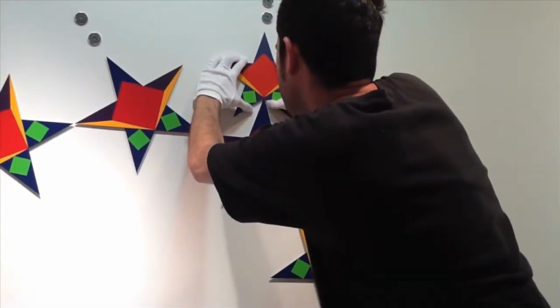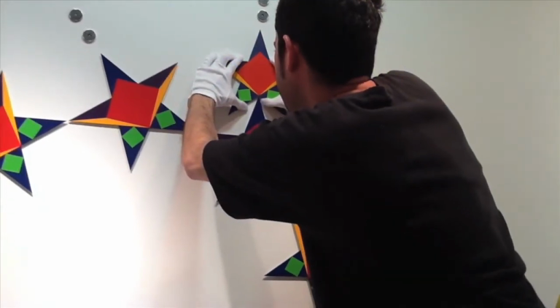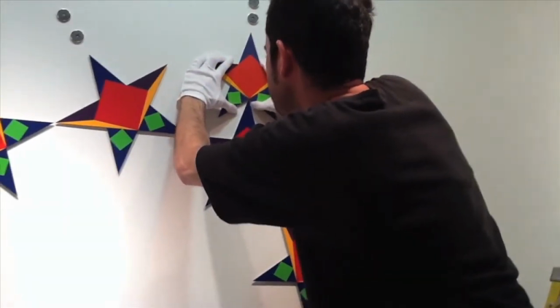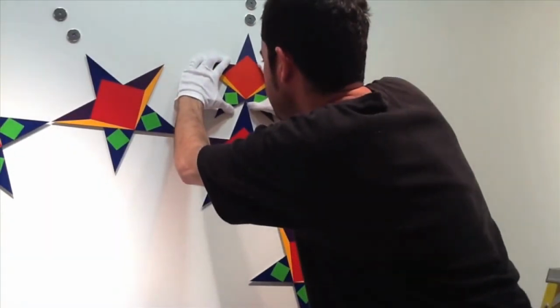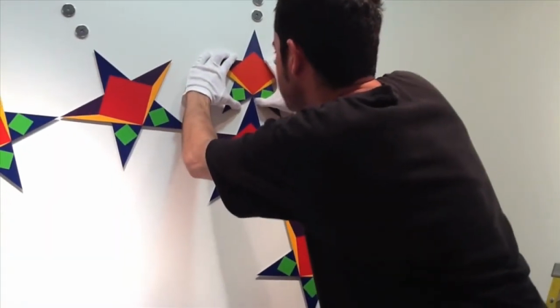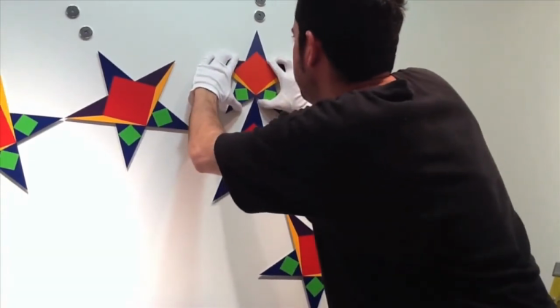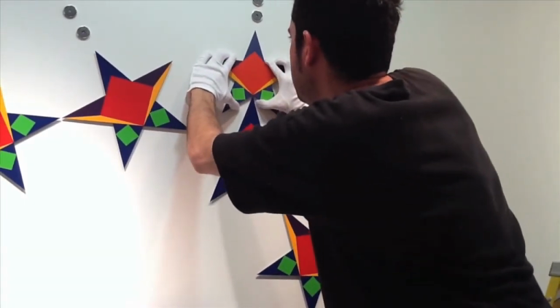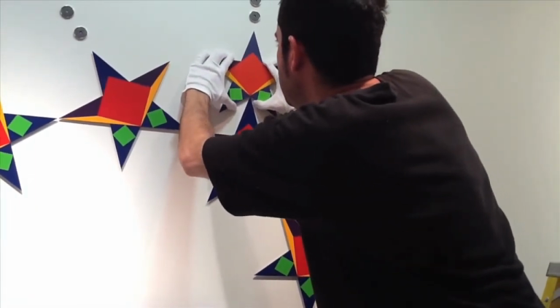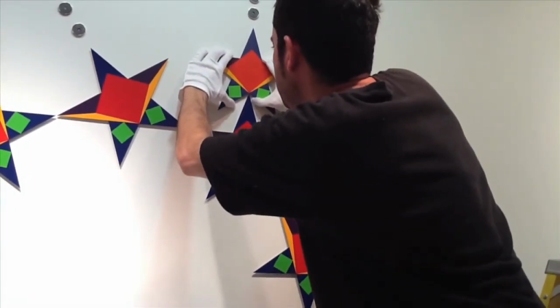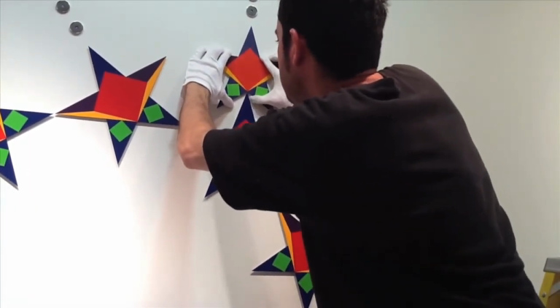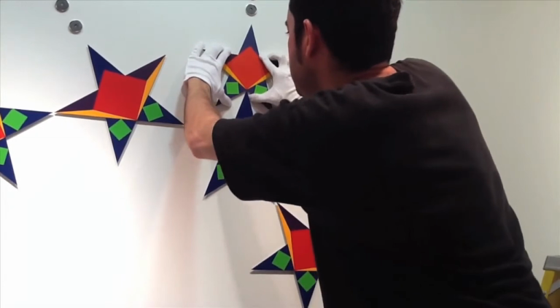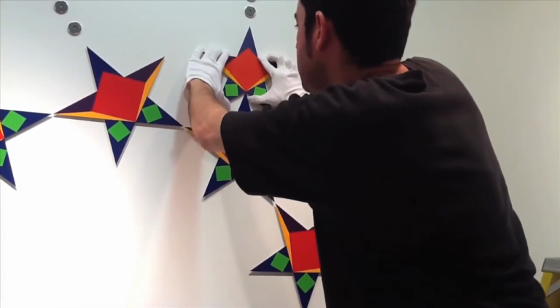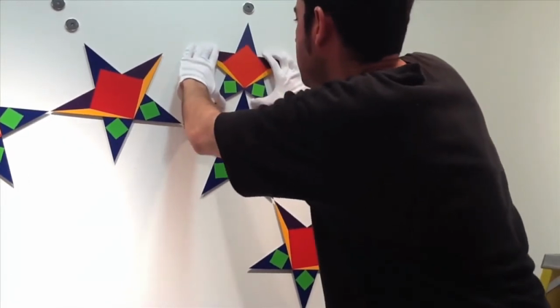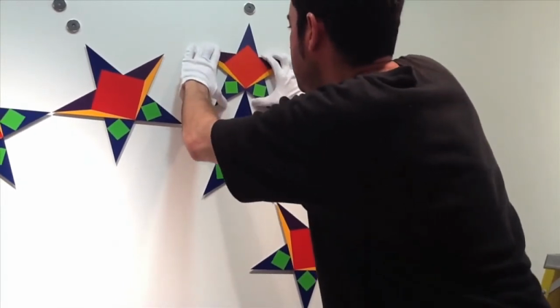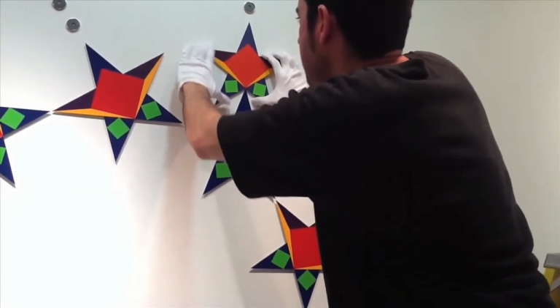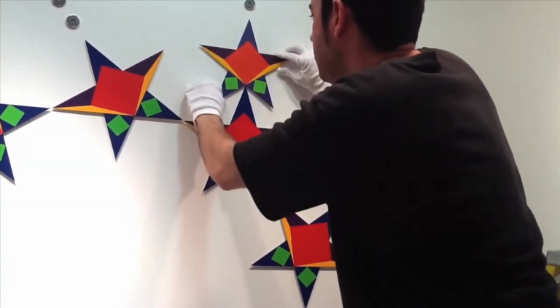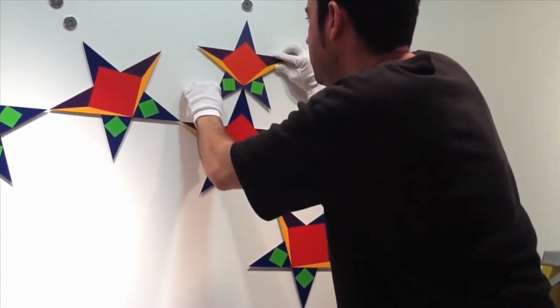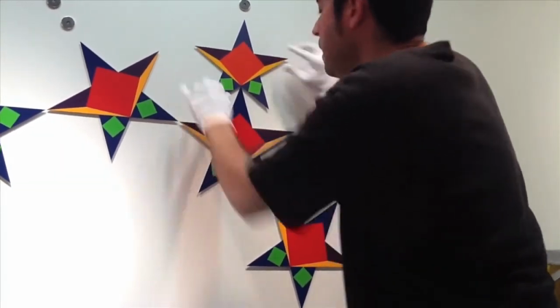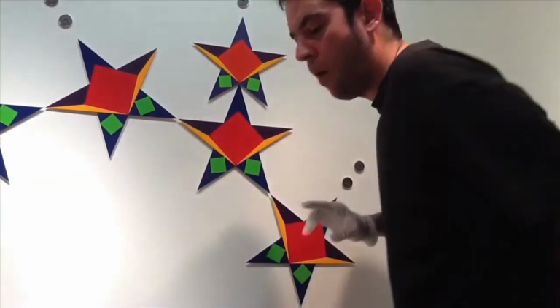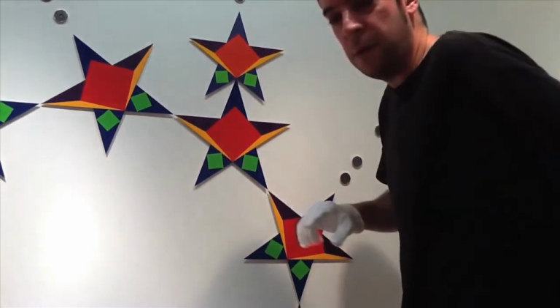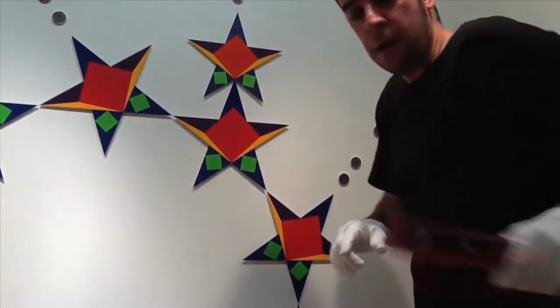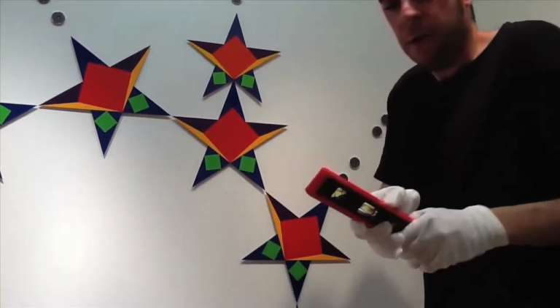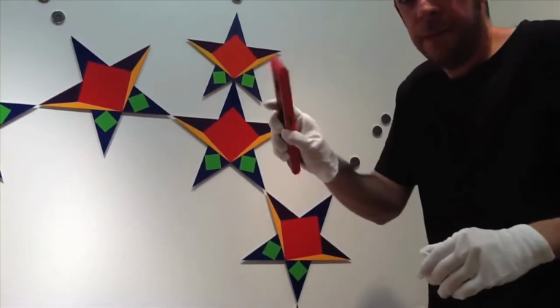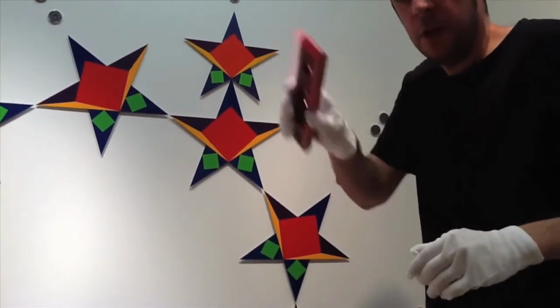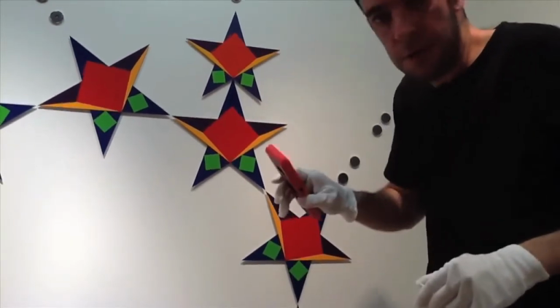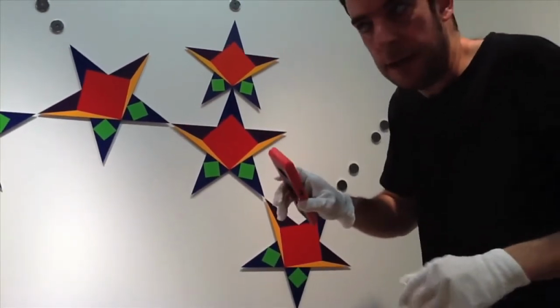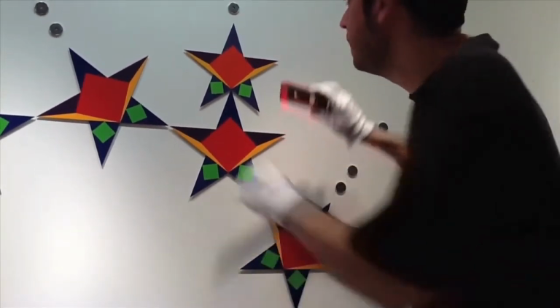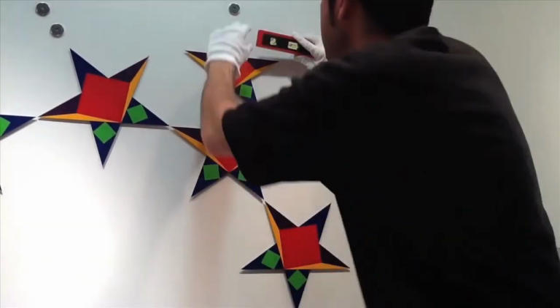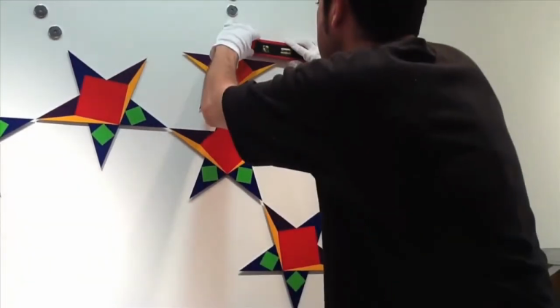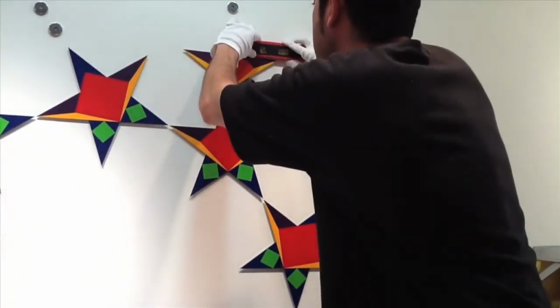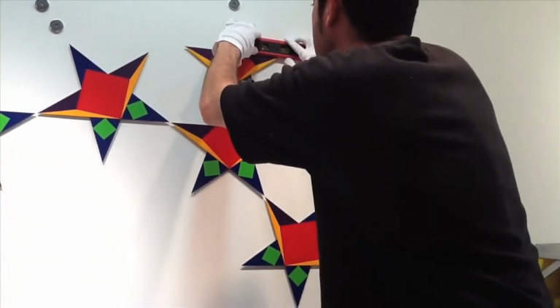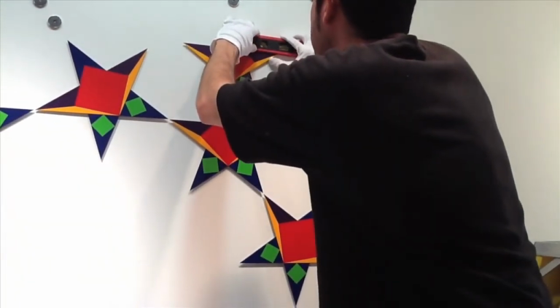You will feel the star click onto the magnet. Make sure it's correctly on the wall before taking your hands off of it. It should be exactly parallel with the wall. Take your level, put it on the star, and make sure the star is level.